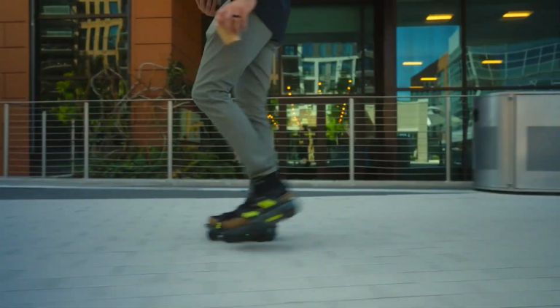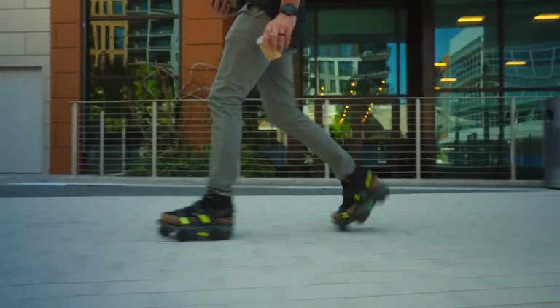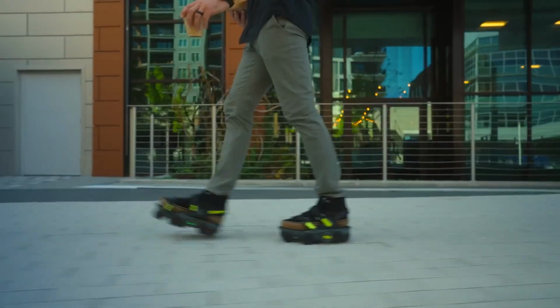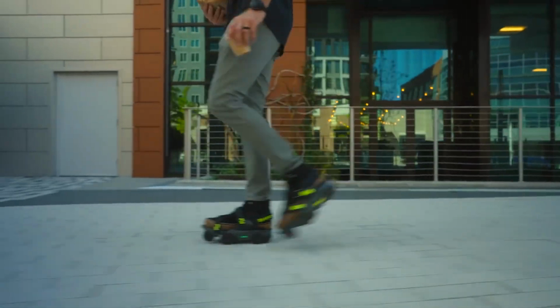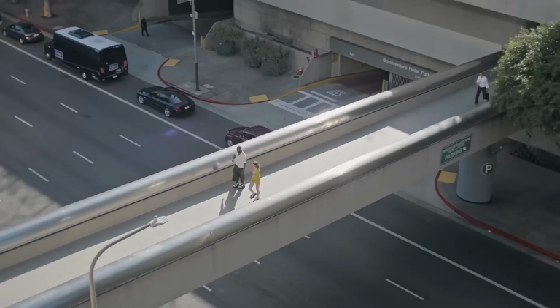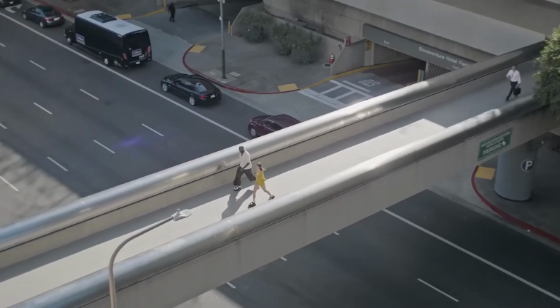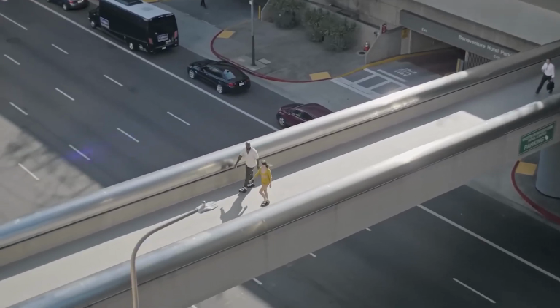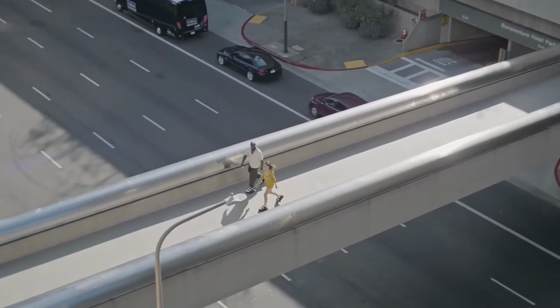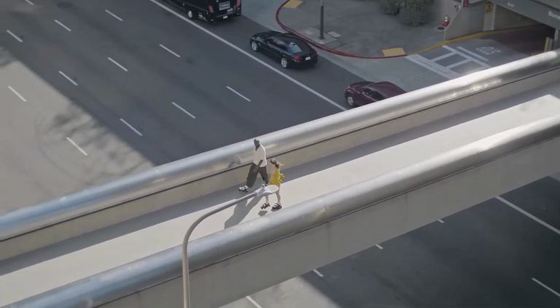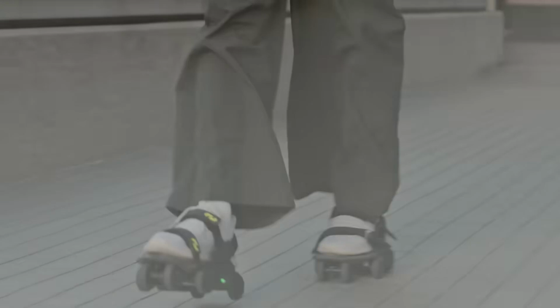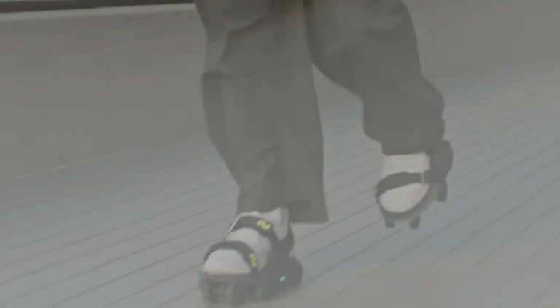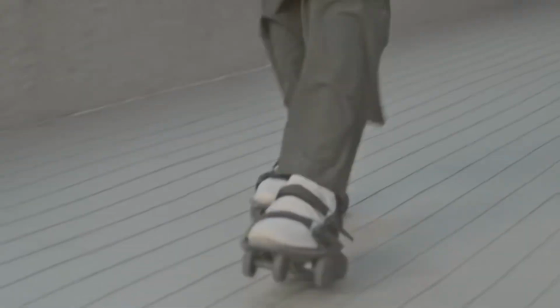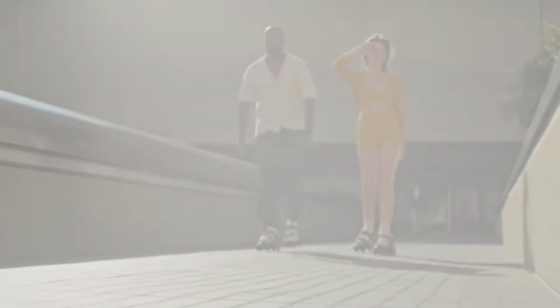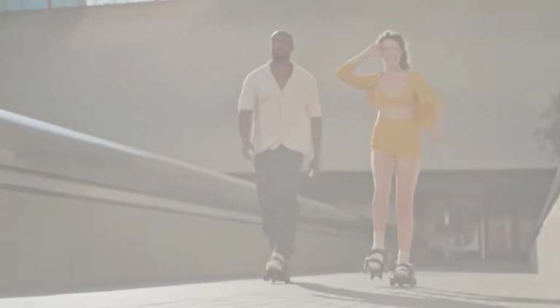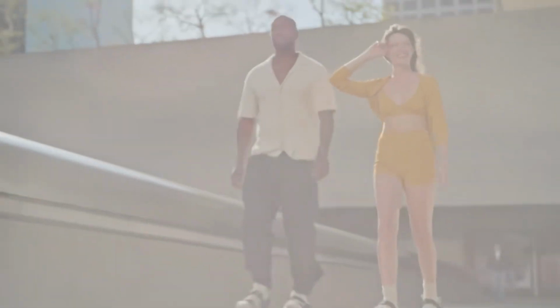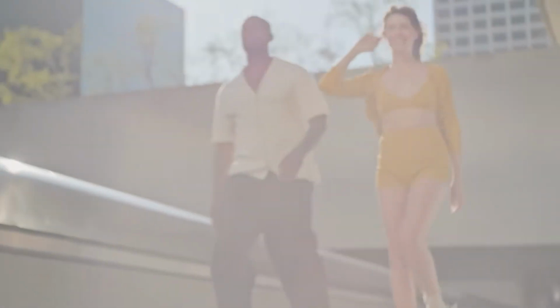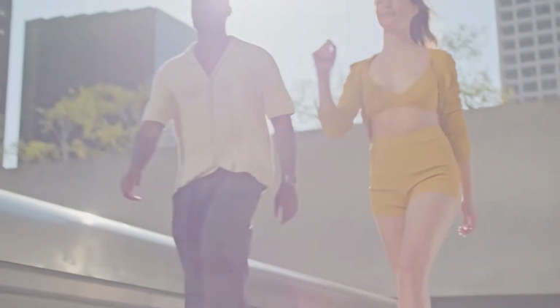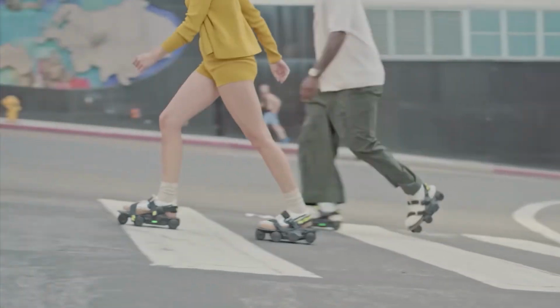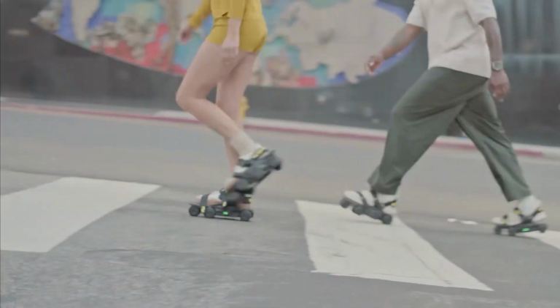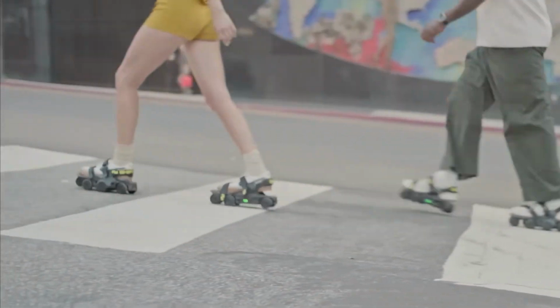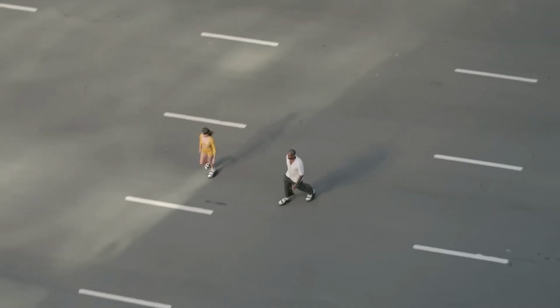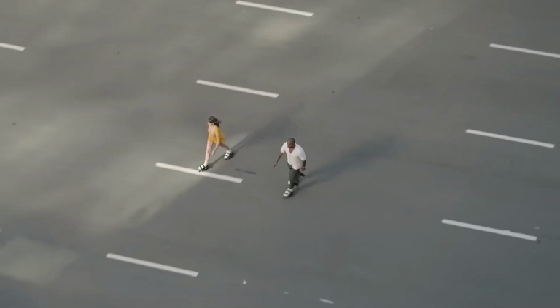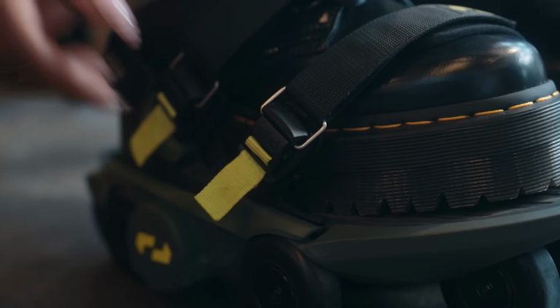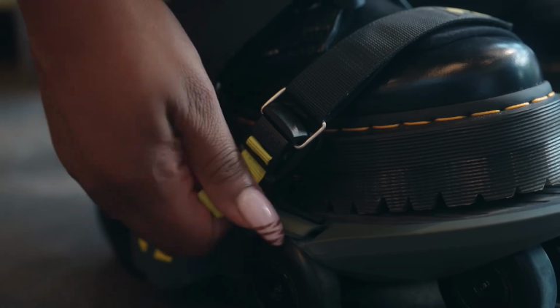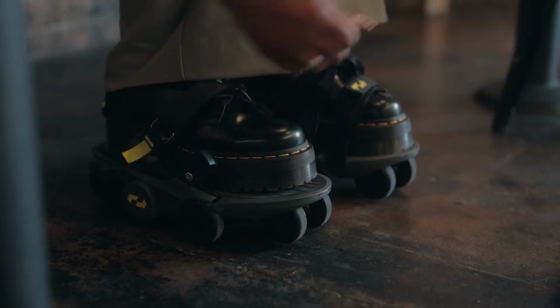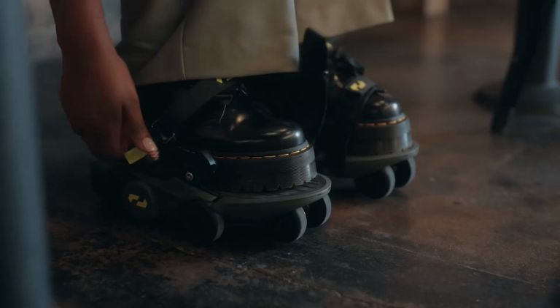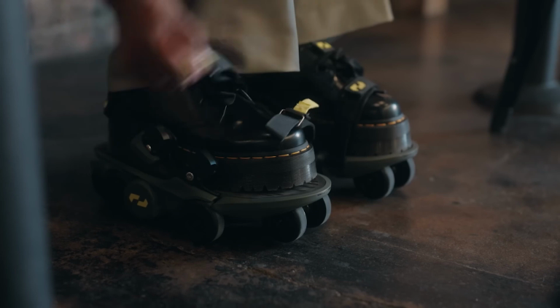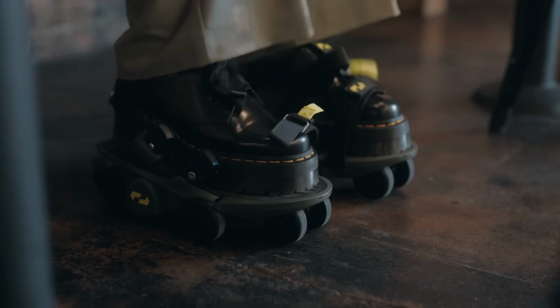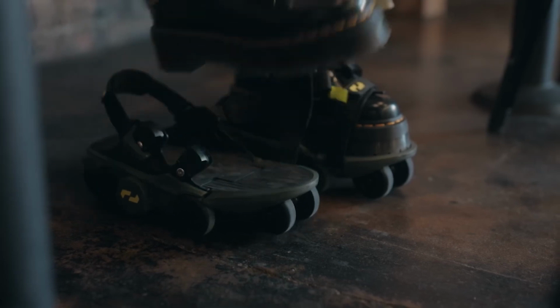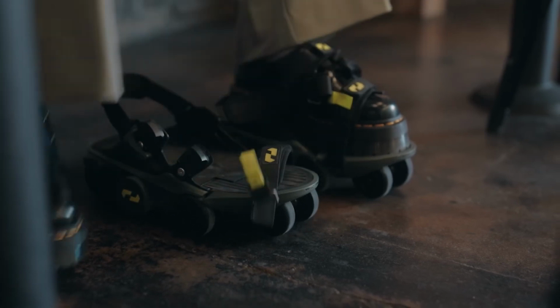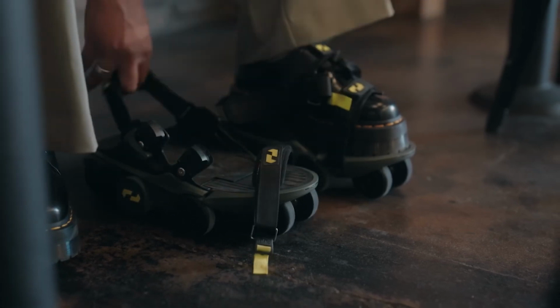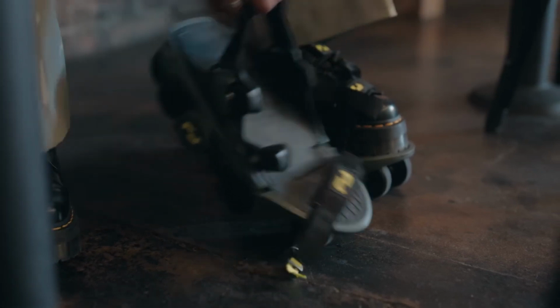For you techies out there, the Moonwalkers Aero uses the Shiftos software system — a system that adapts to your walking style in real time. It's like having a personal assistant that adjusts the shoe's power output based on how fast you're moving.